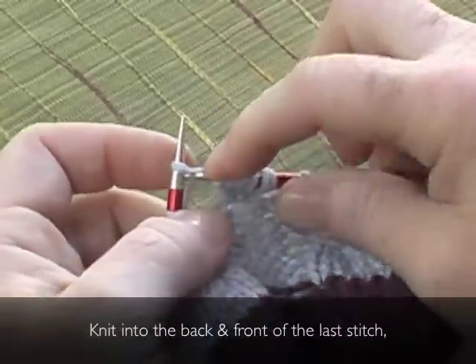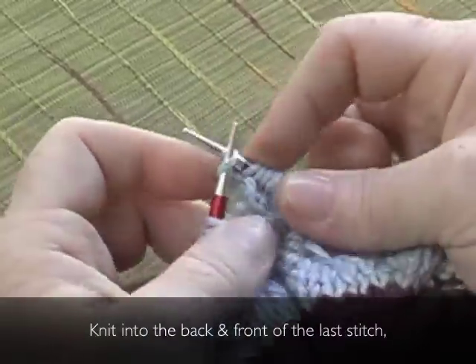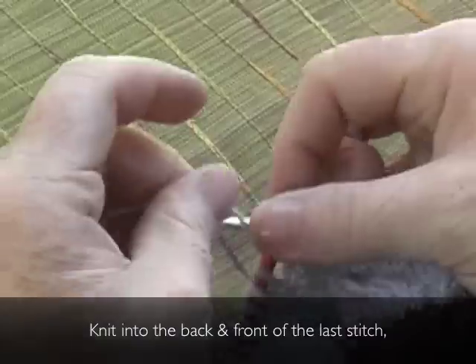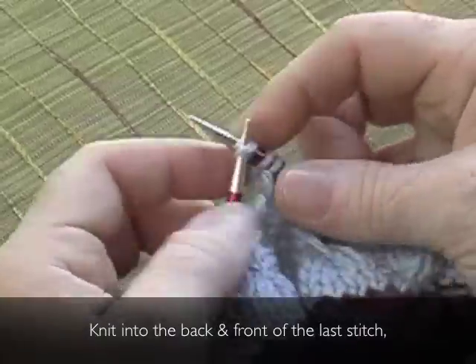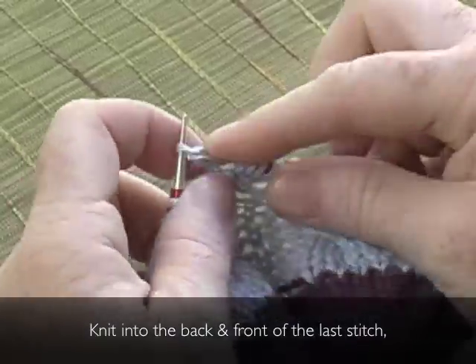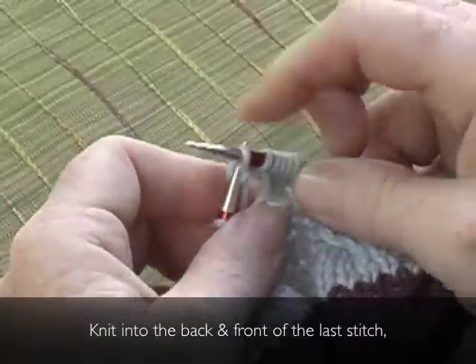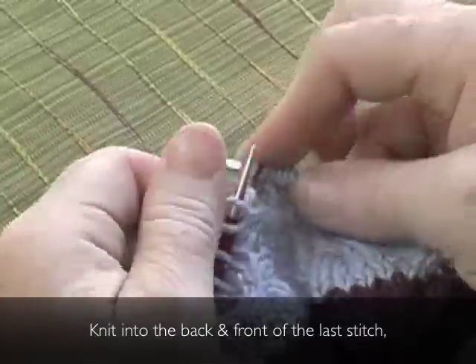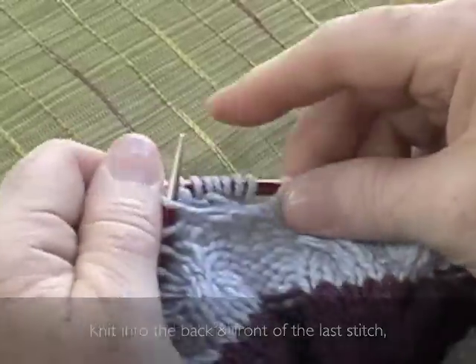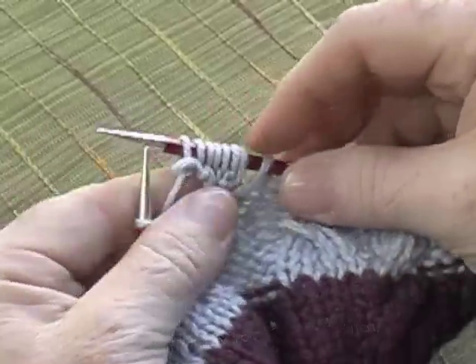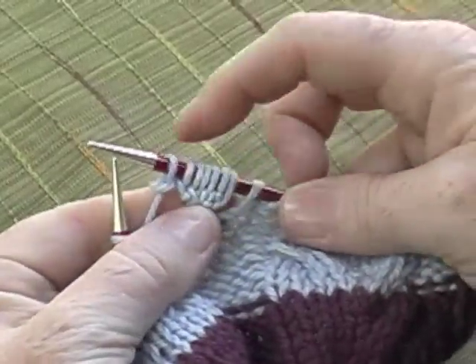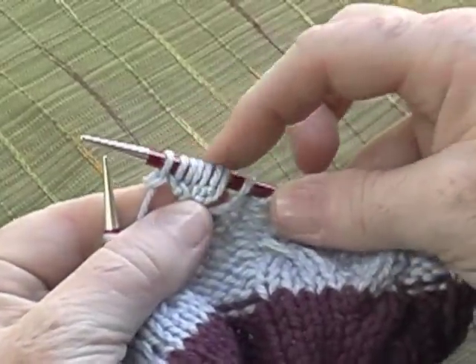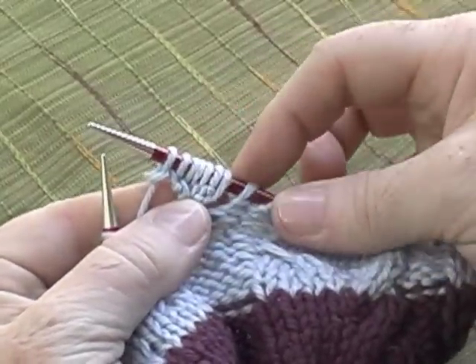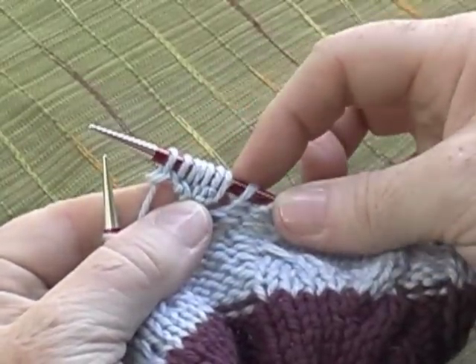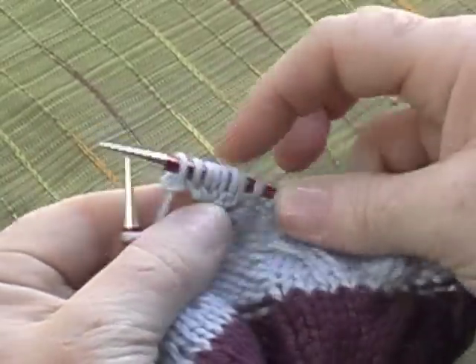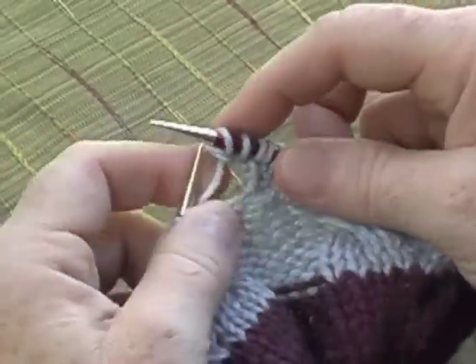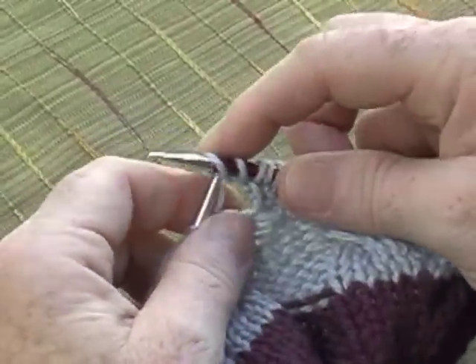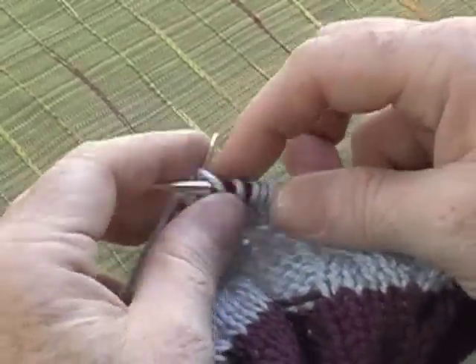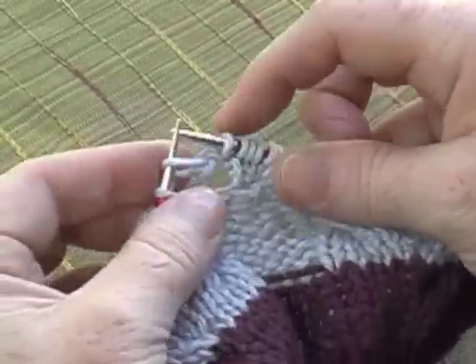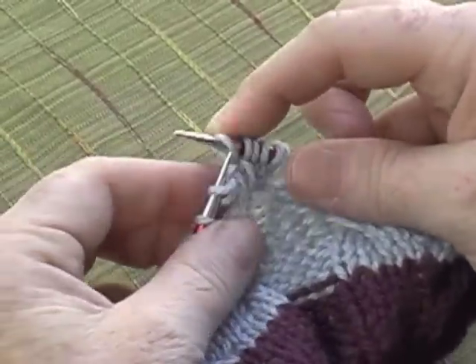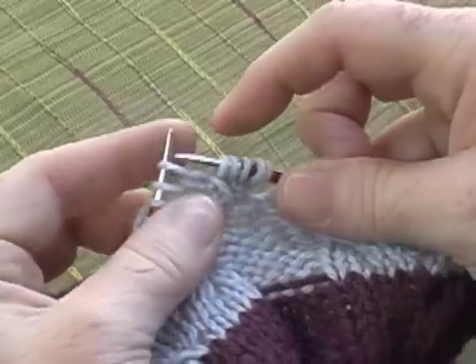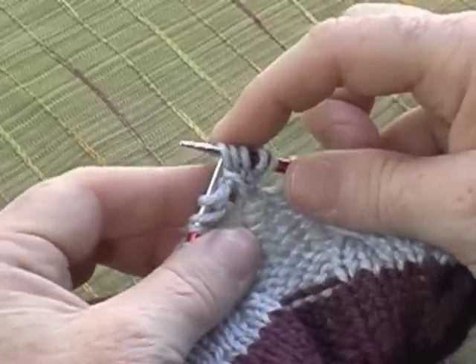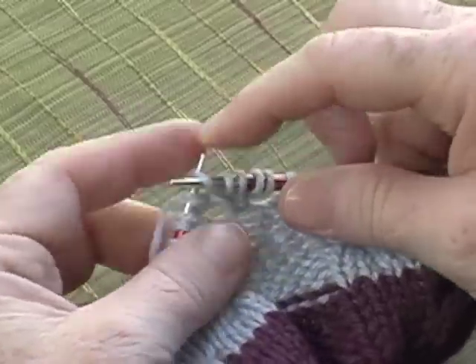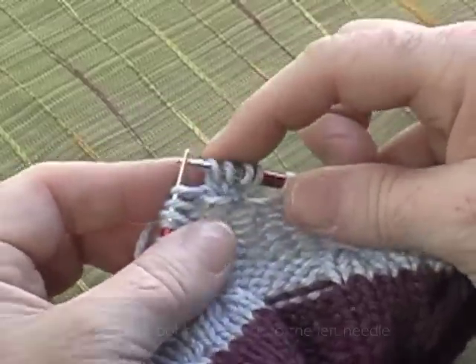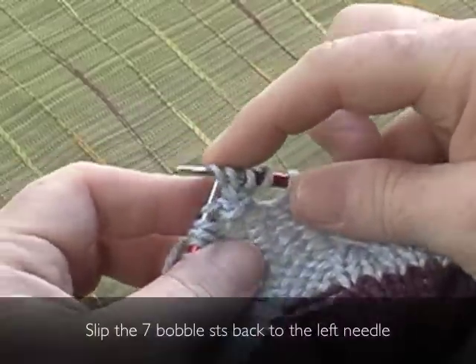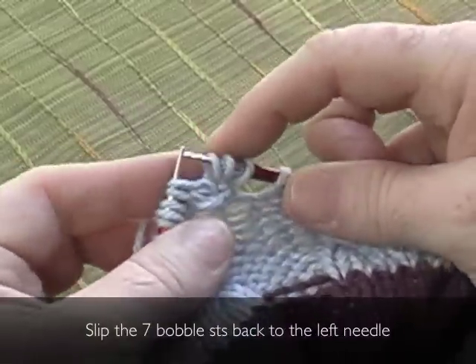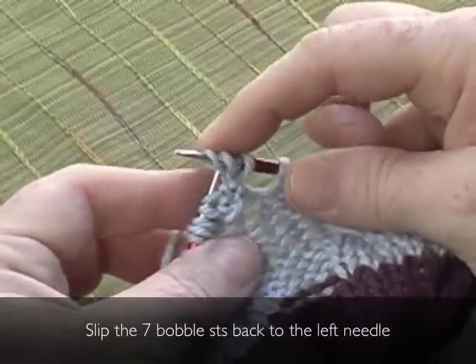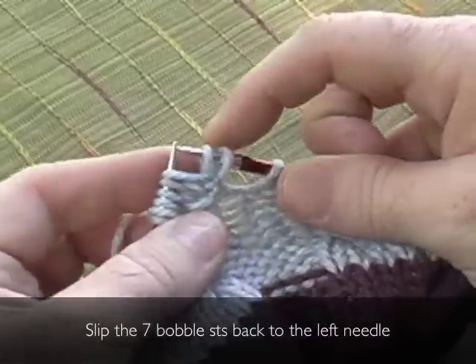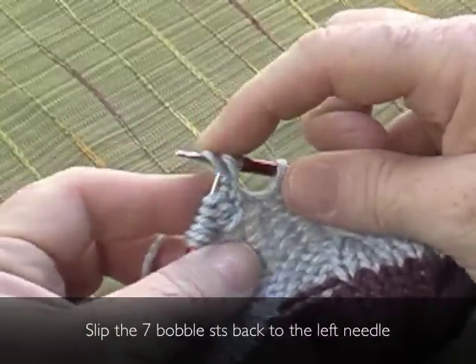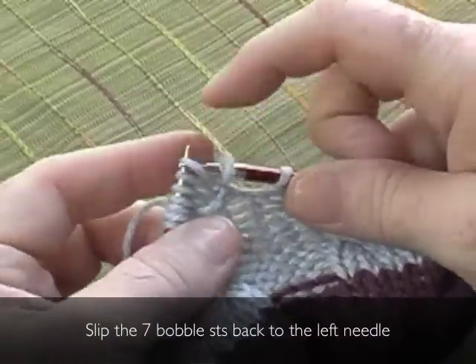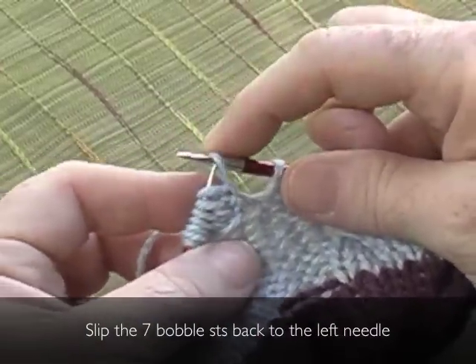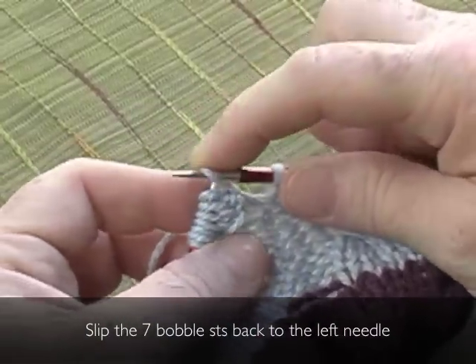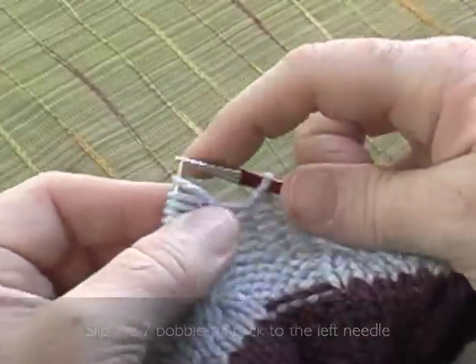Knit into the back and front of the last stitch. Where there were five stitches, now there are seven. Slip the seven bobble stitches back to the left needle.